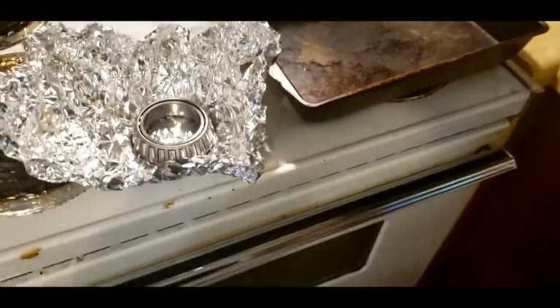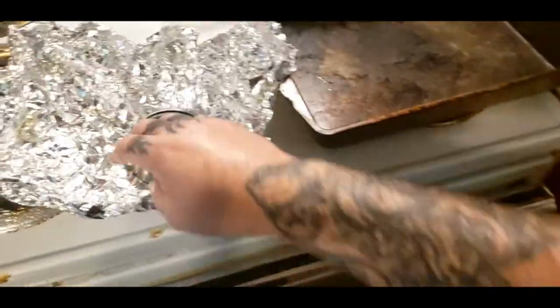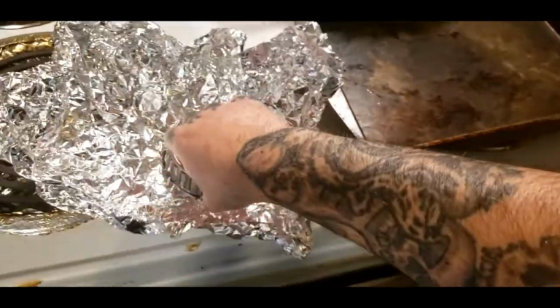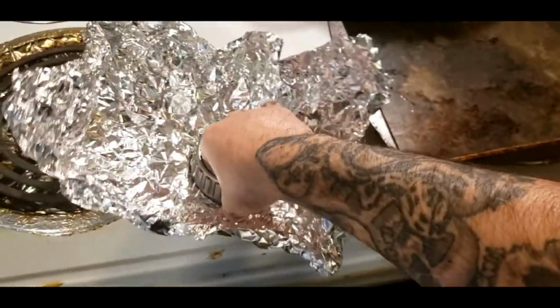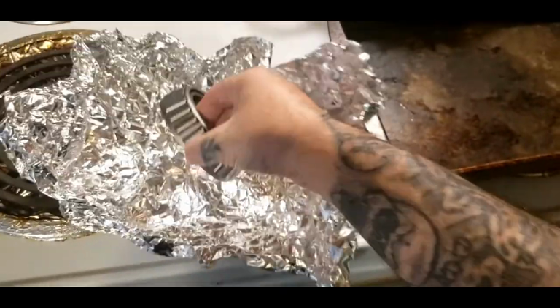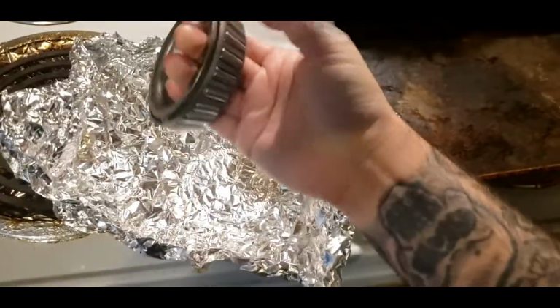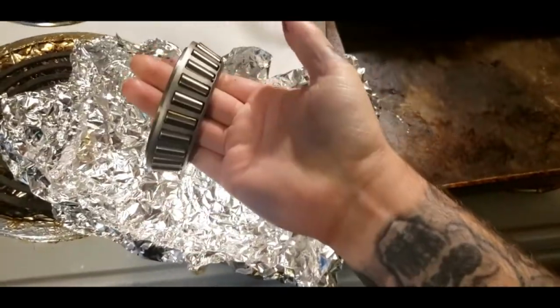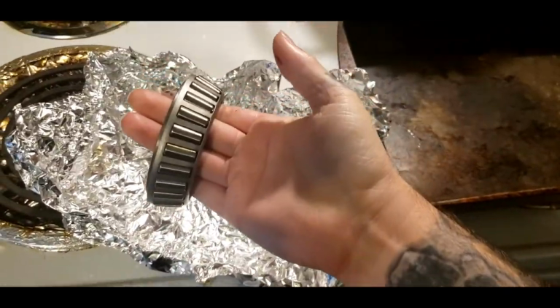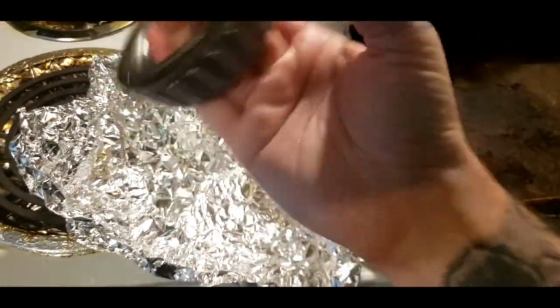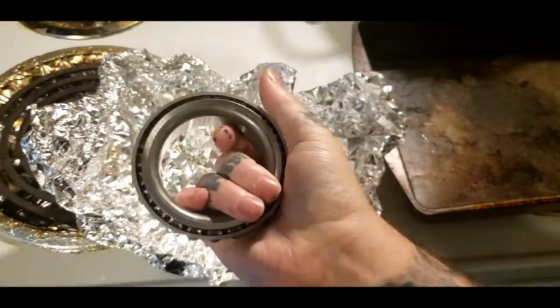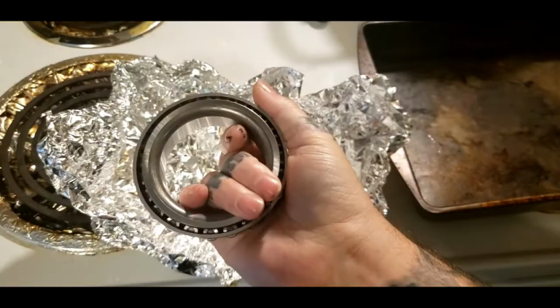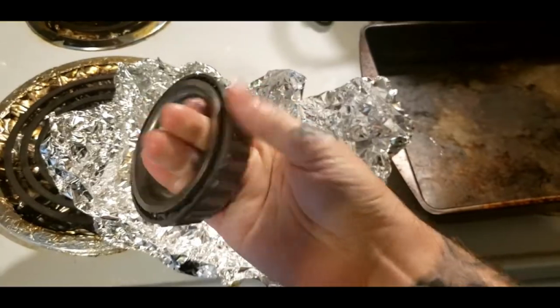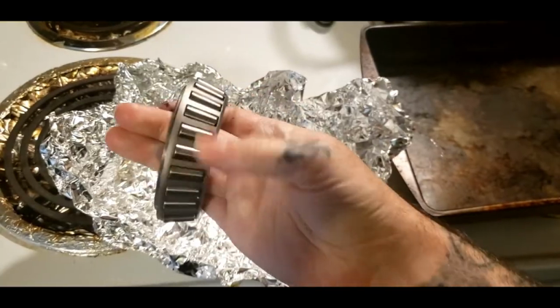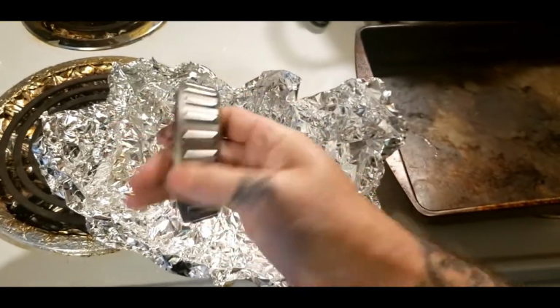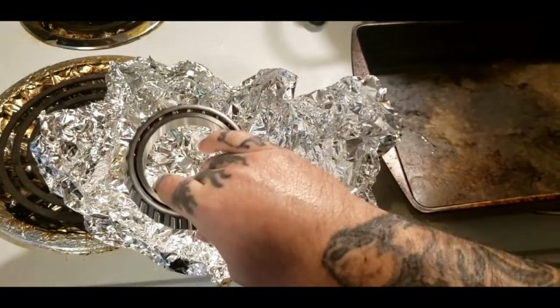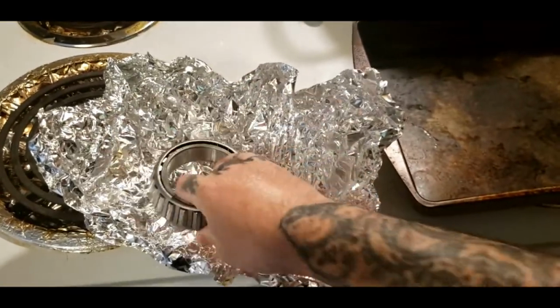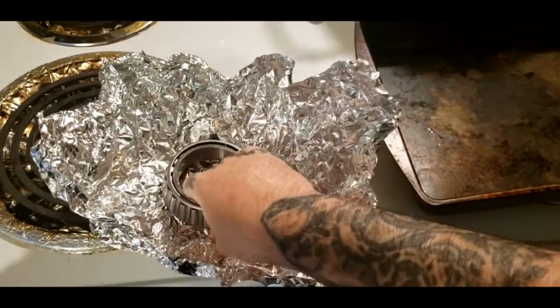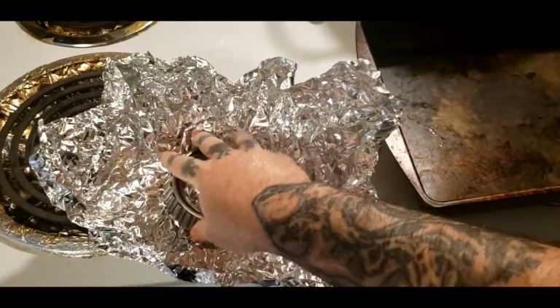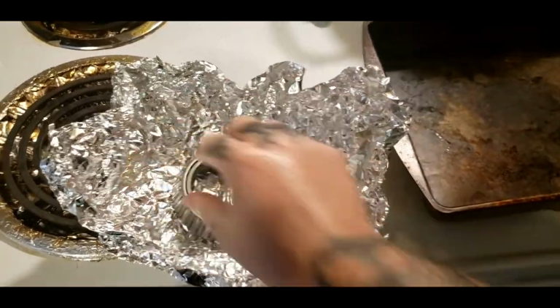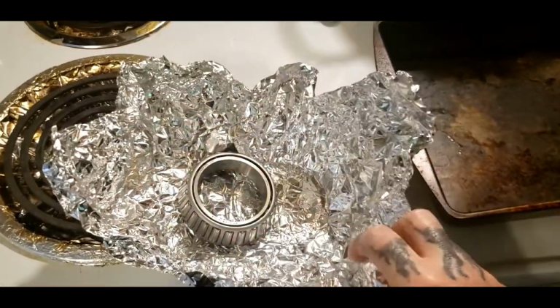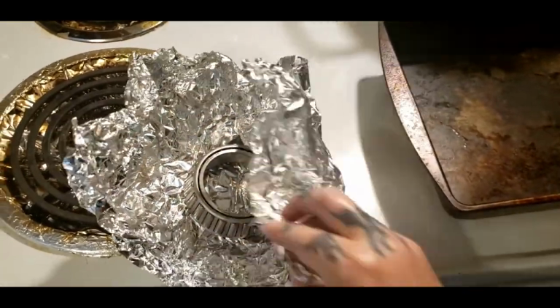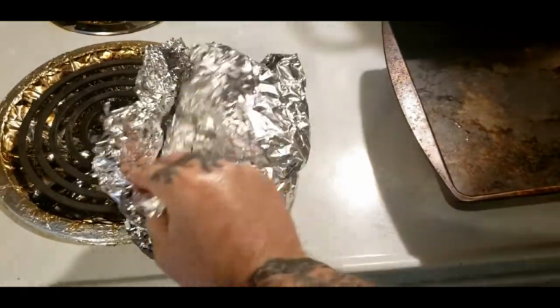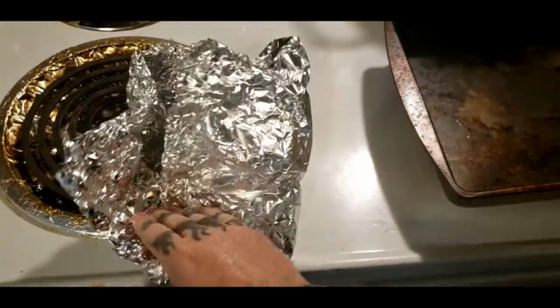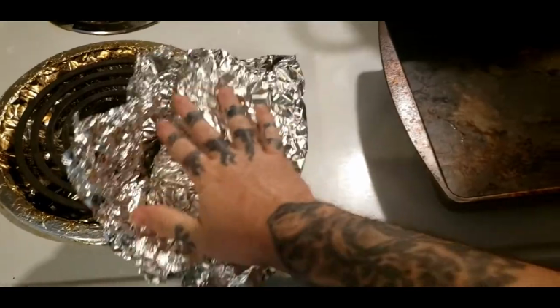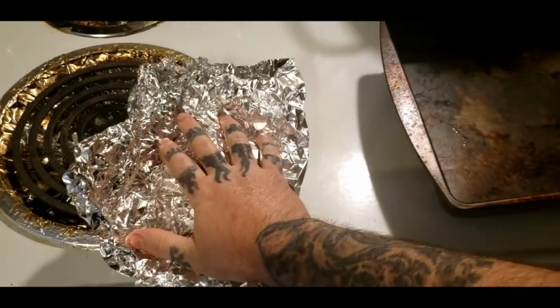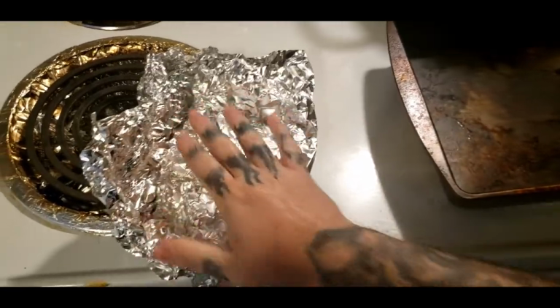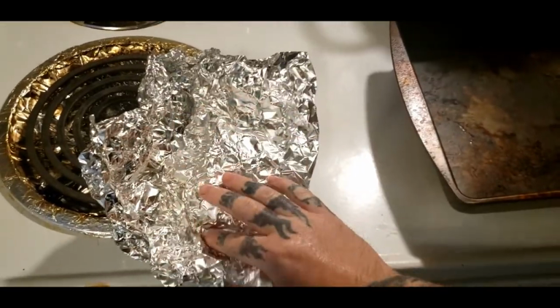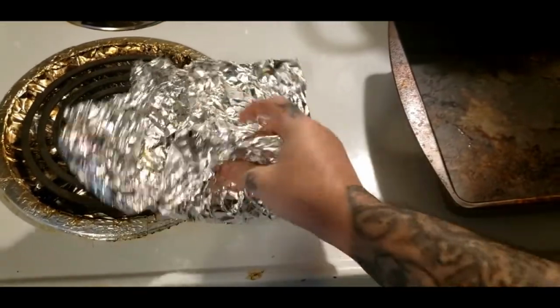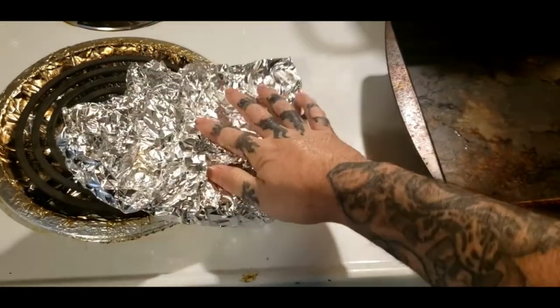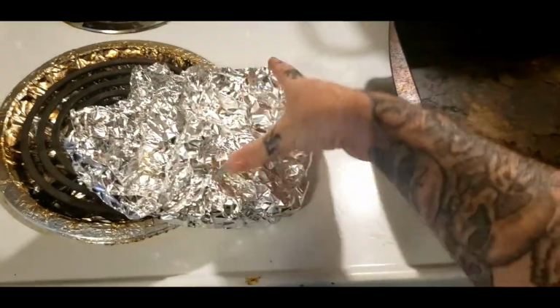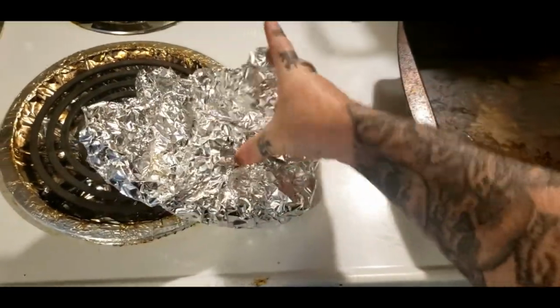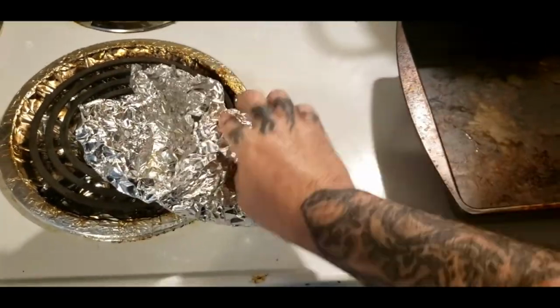First thing you need is your bearing. We are working on a CF part brake and this bearing needs to go over the shaft. Brand new bearing — you want to put it in some aluminum foil, wrap it up good, and get it ready for your oven.